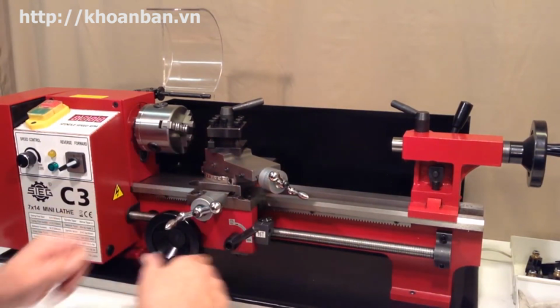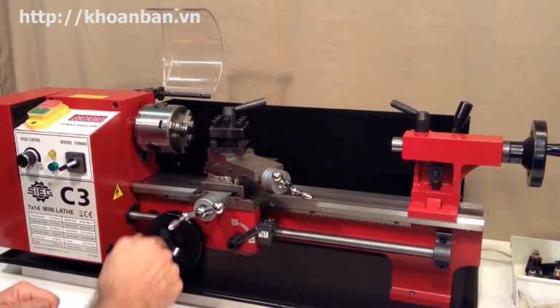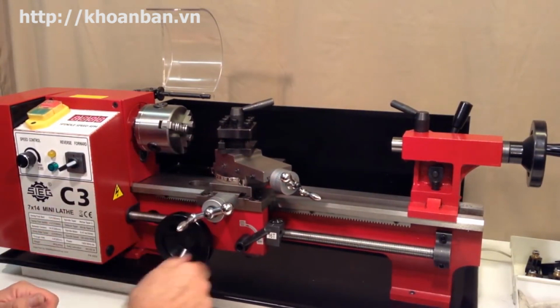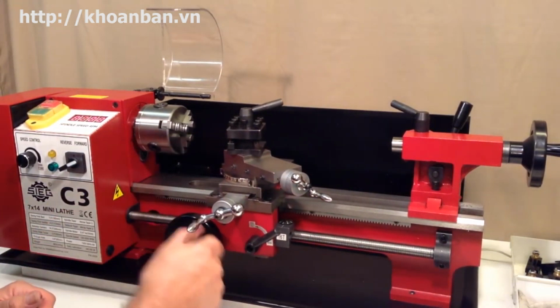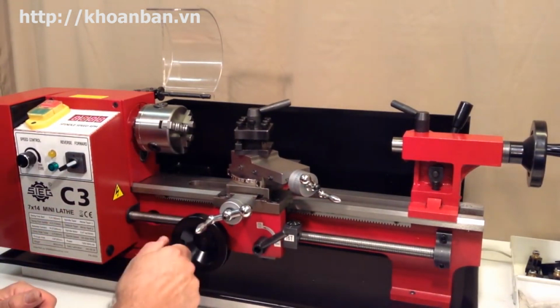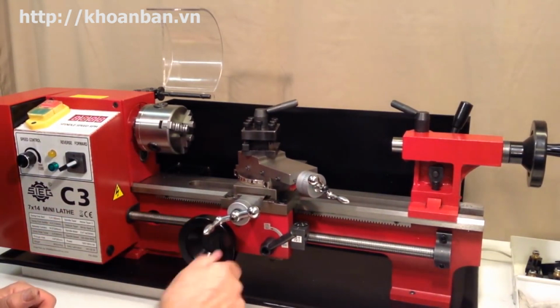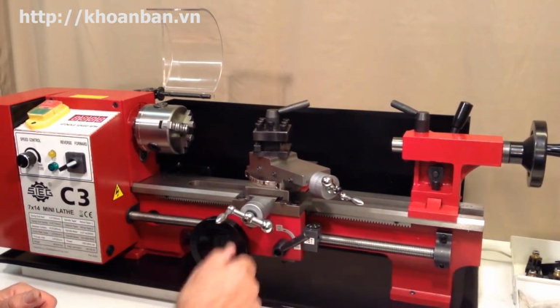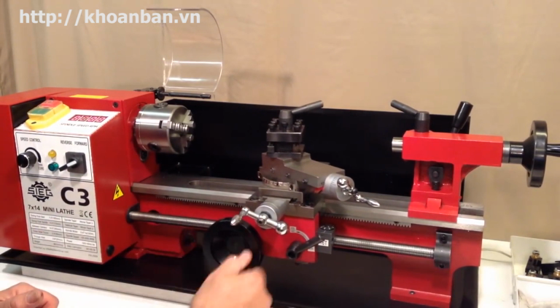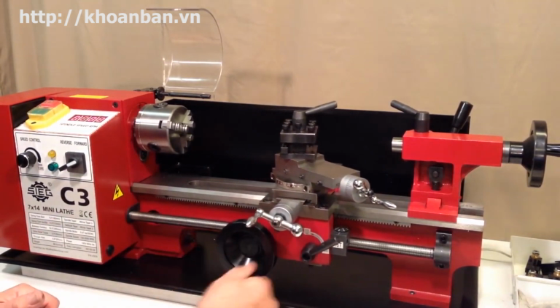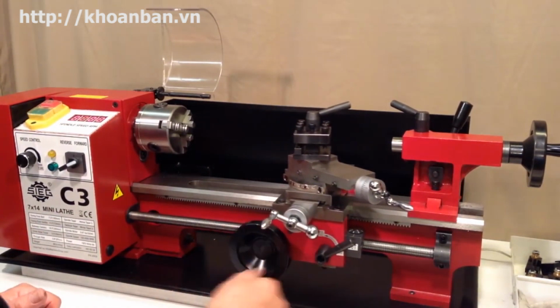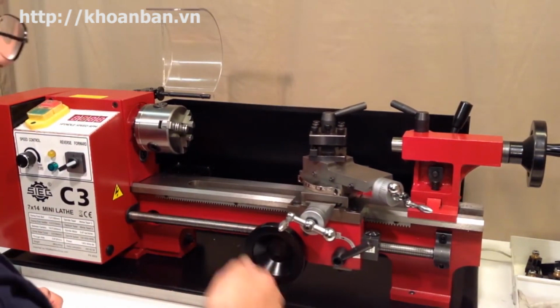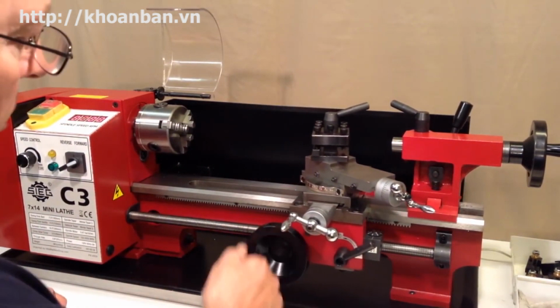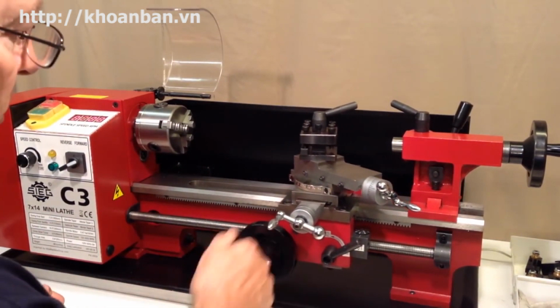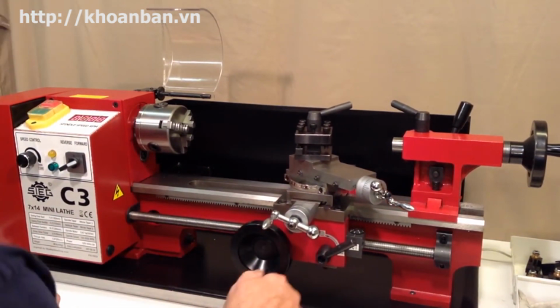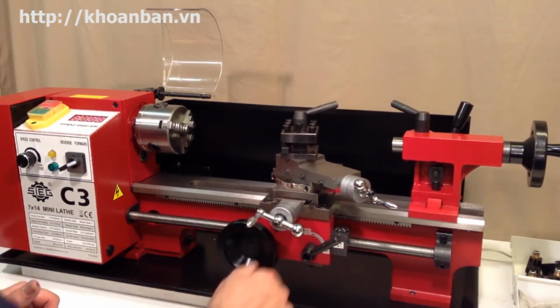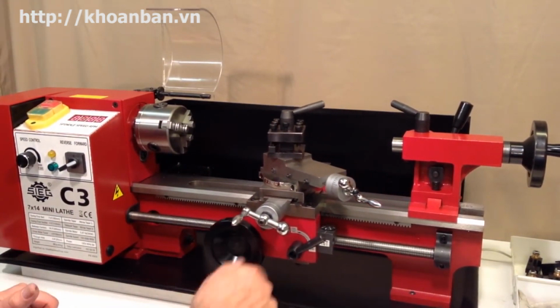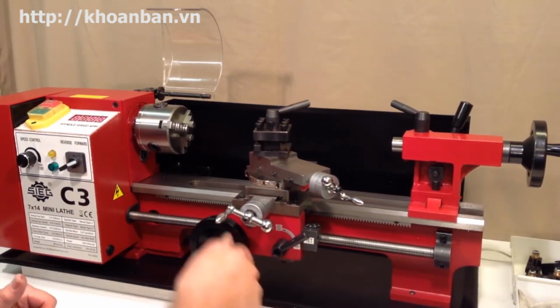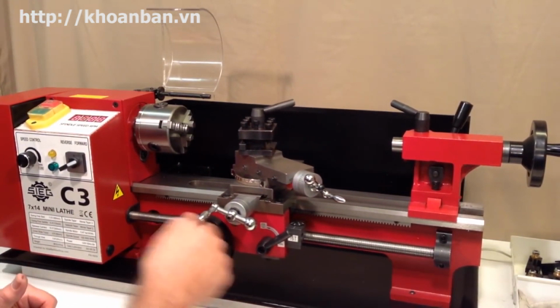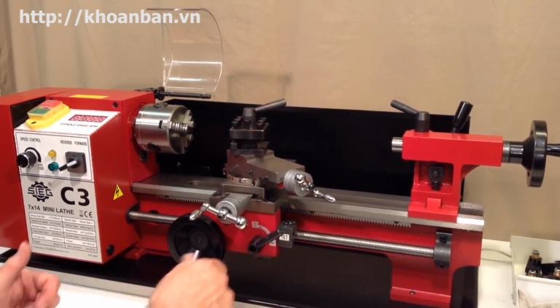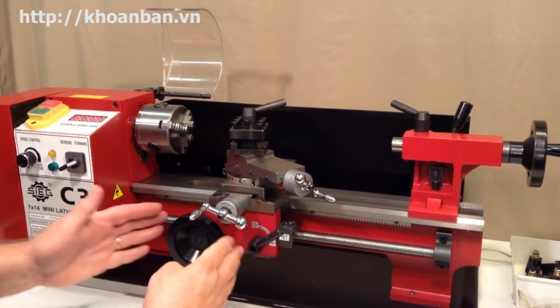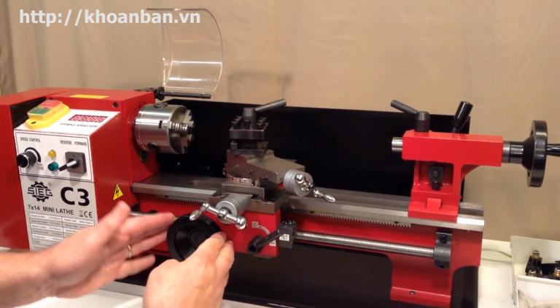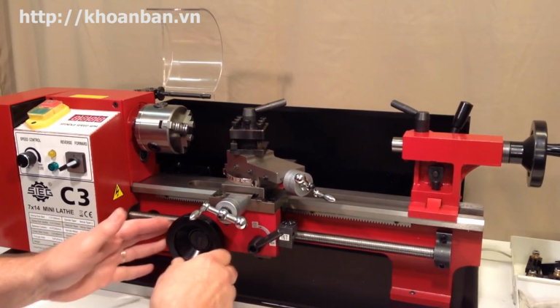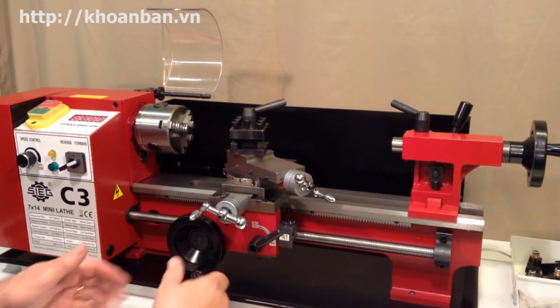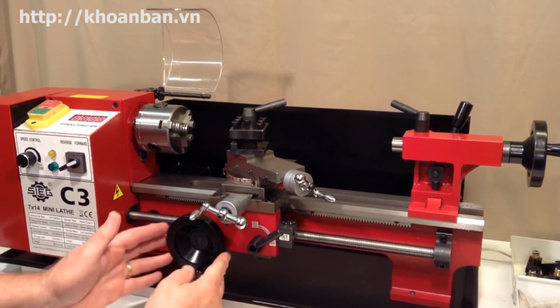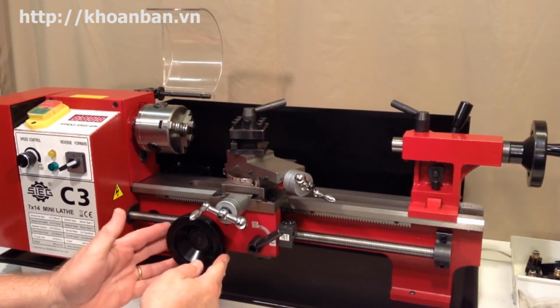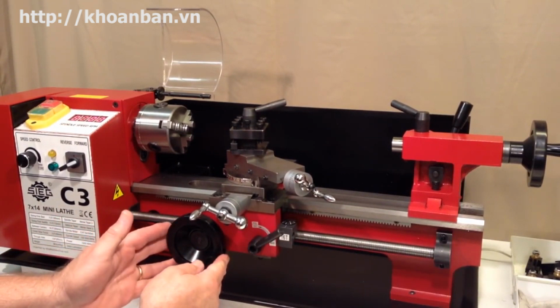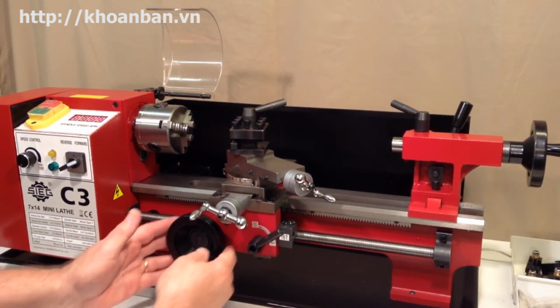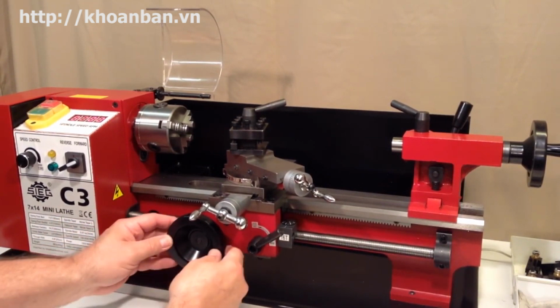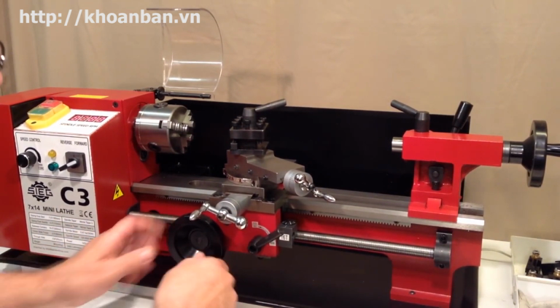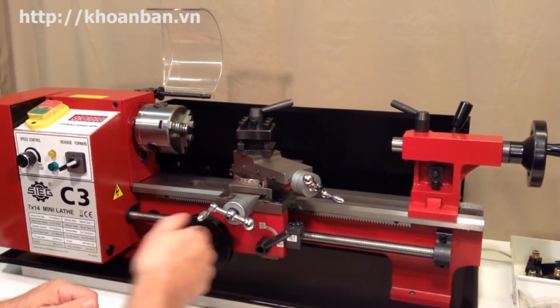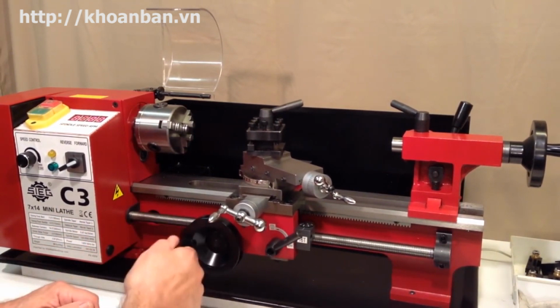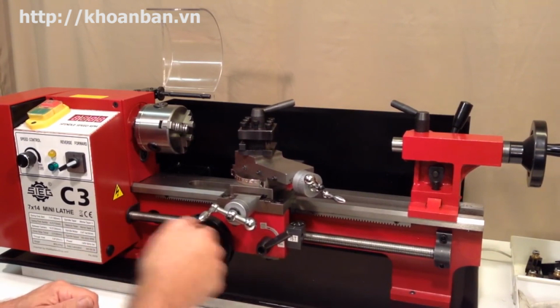The carriage is this whole assembly here — all of this together is referred to as the carriage. You can see I'm moving it back and forth across the ways by turning this hand wheel here, which is called the carriage hand wheel. So the carriage hand wheel moves the carriage along the ways.